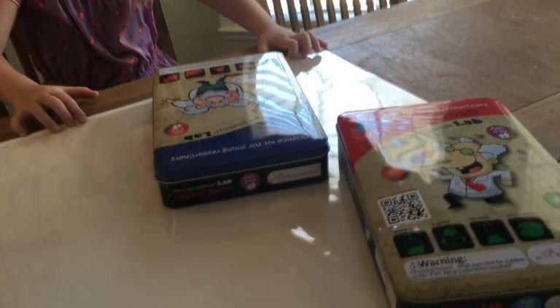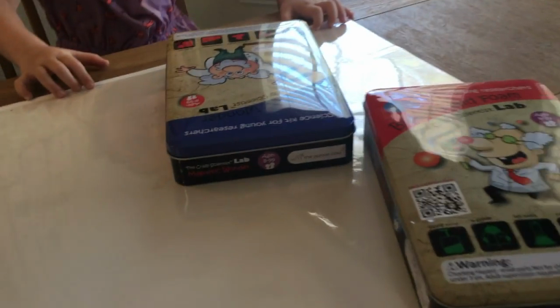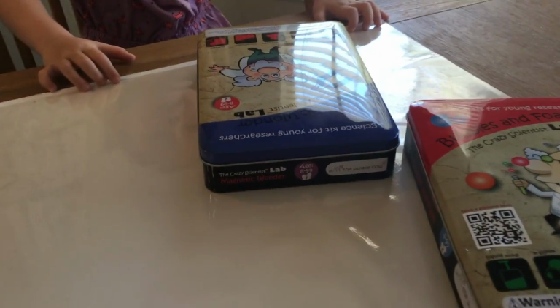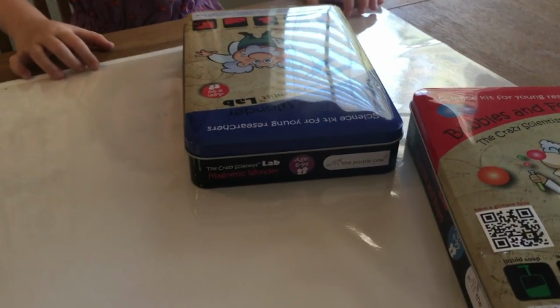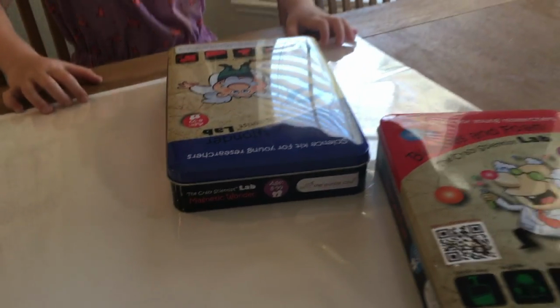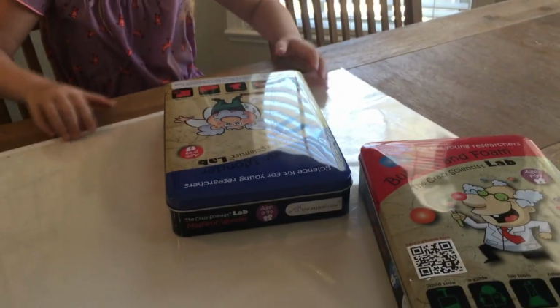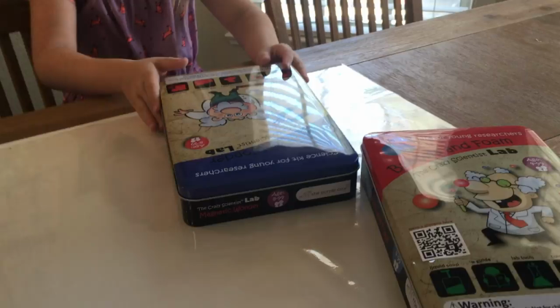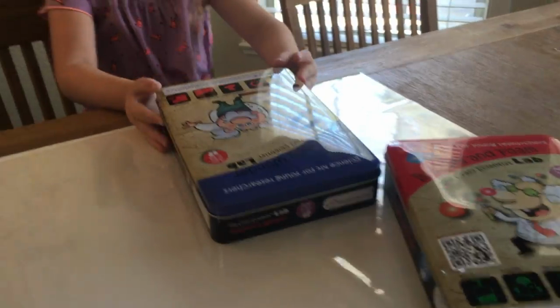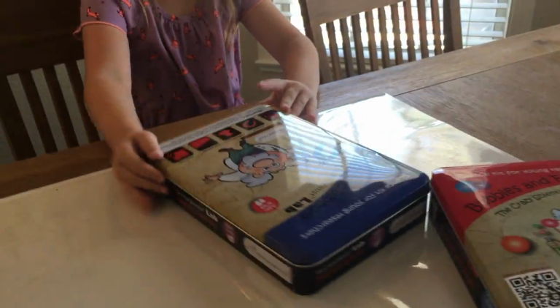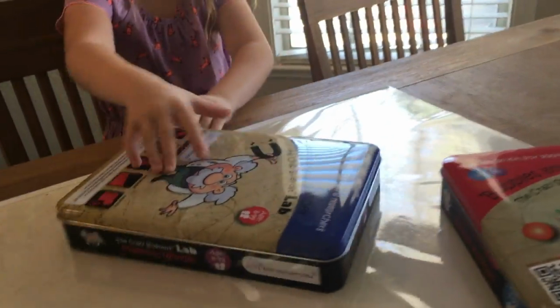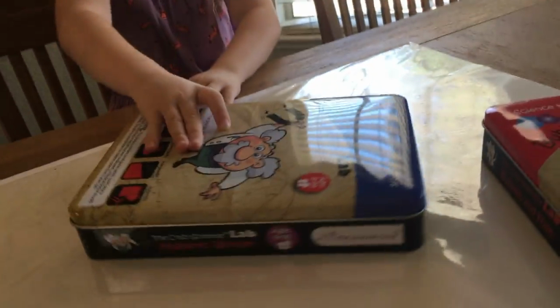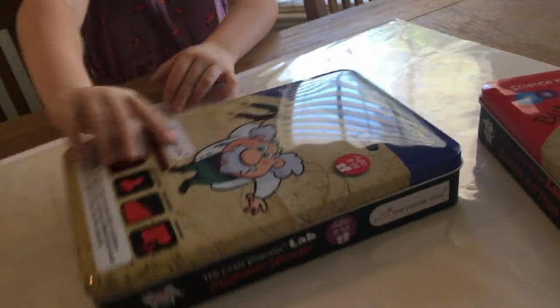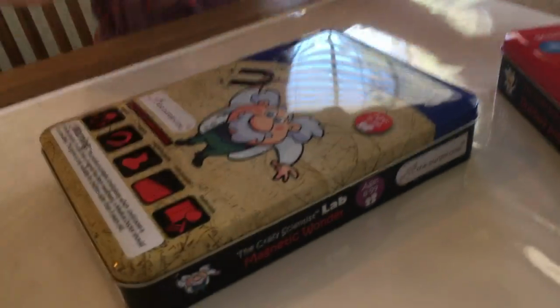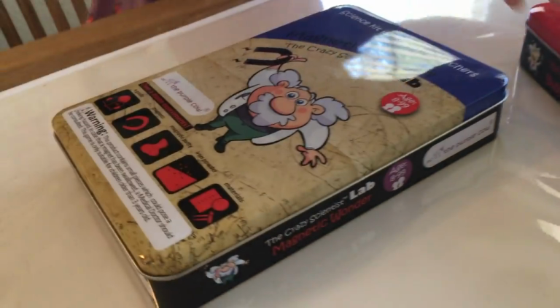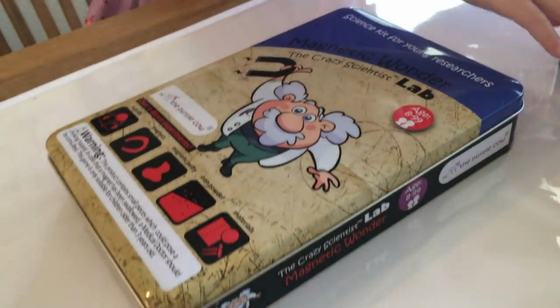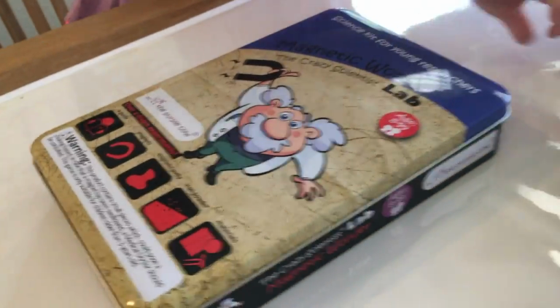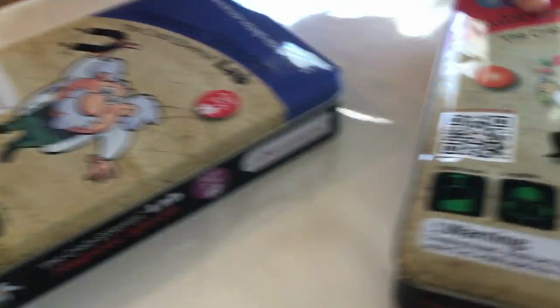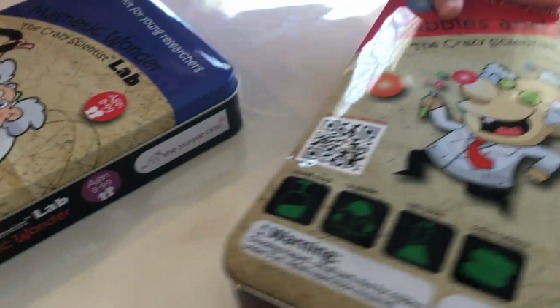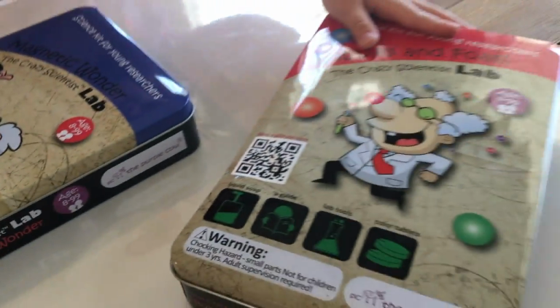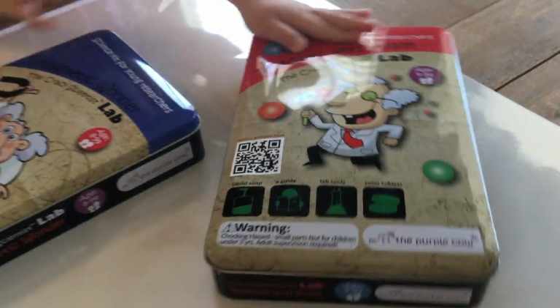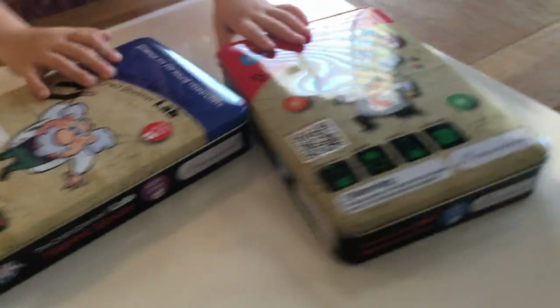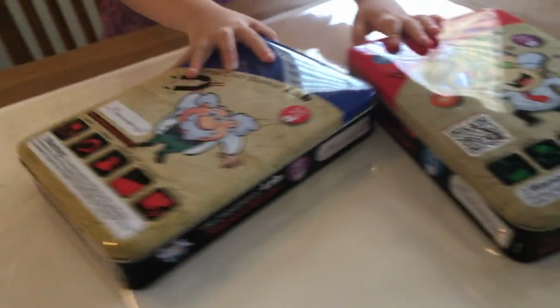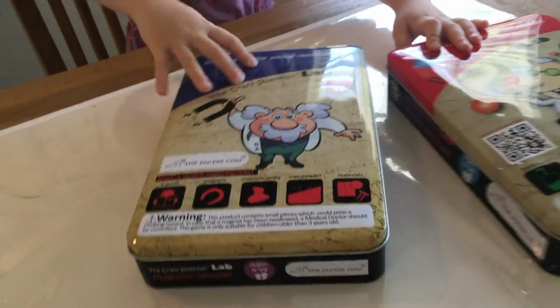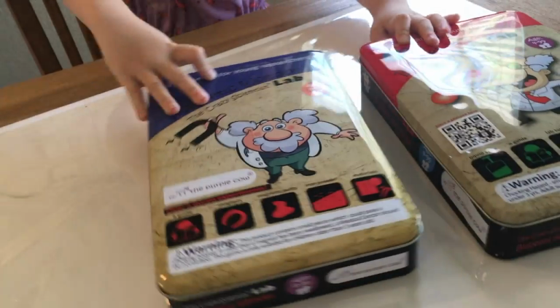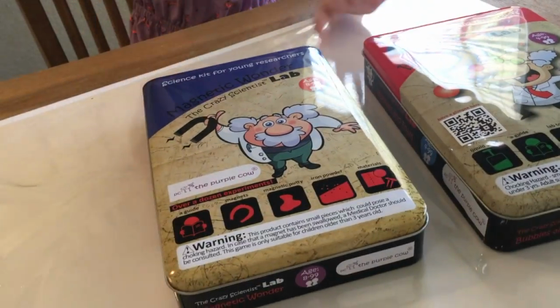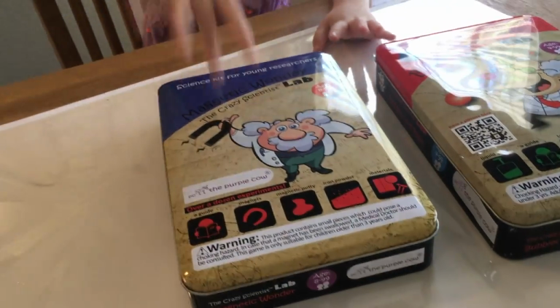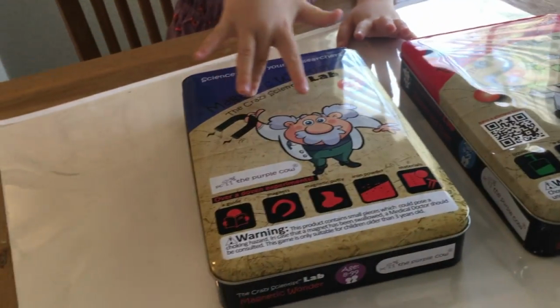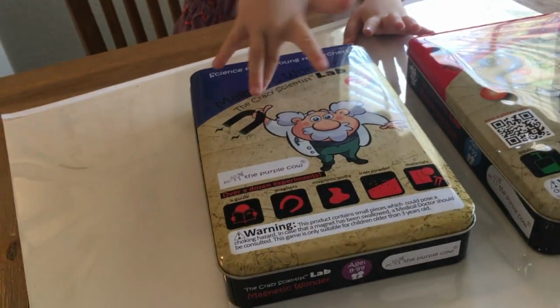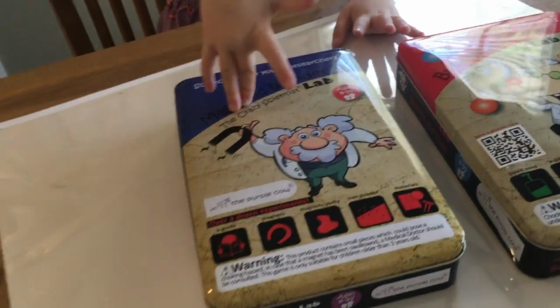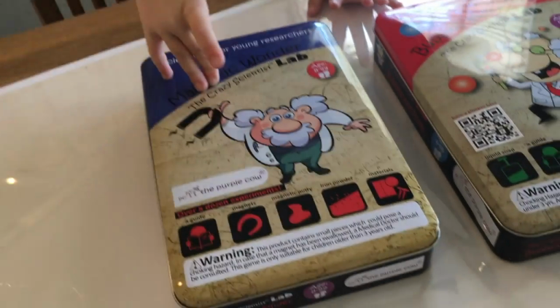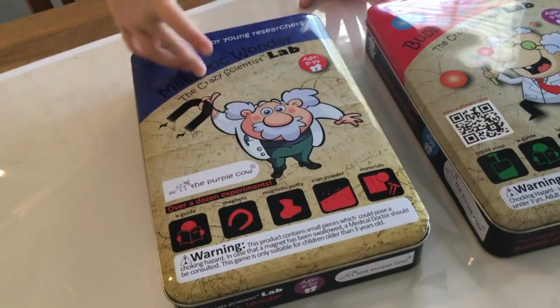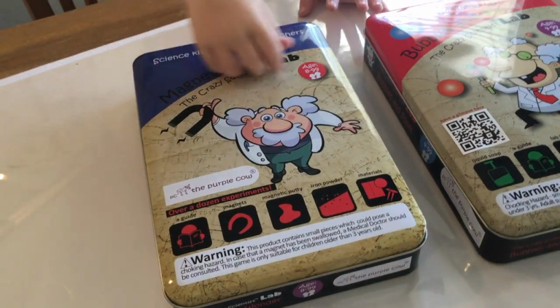So show me what science kits you have. This is the magnet one. This is the bubble one. And which one are we going to do today? This one. The magnetic one? Yeah.